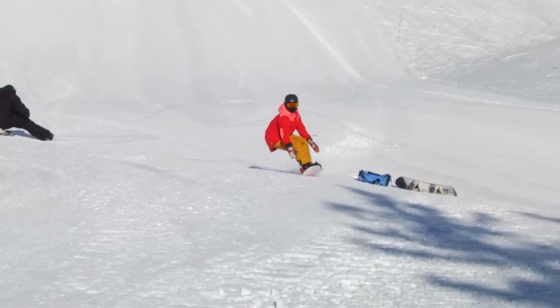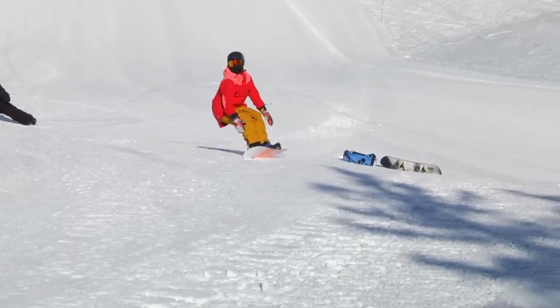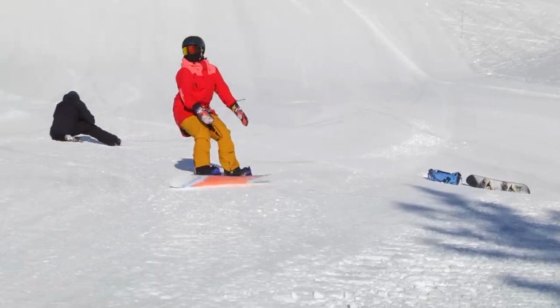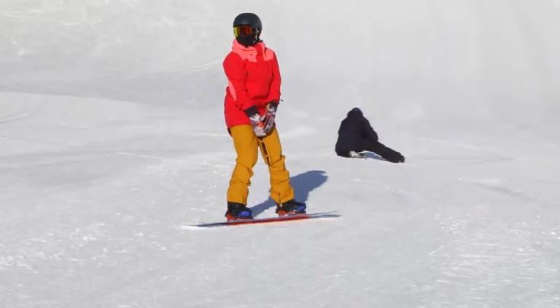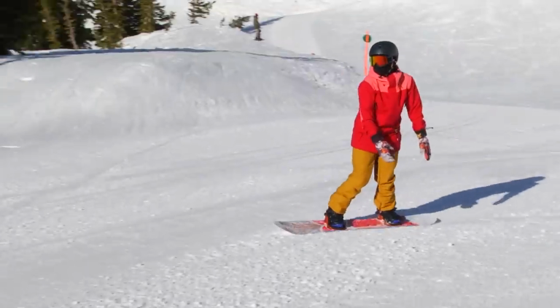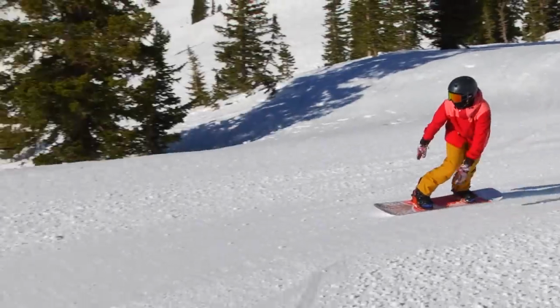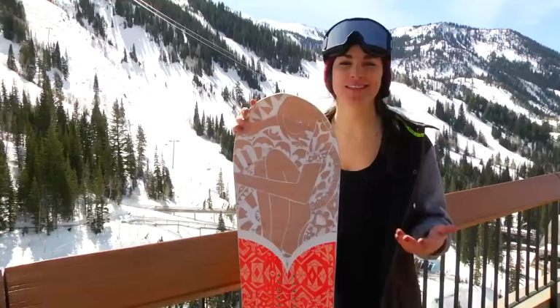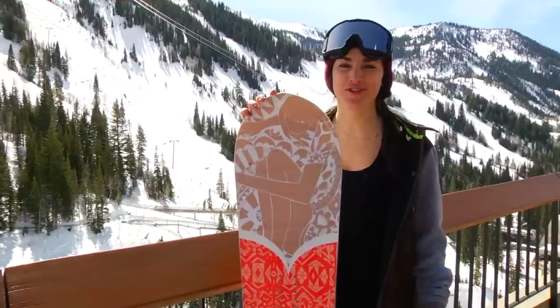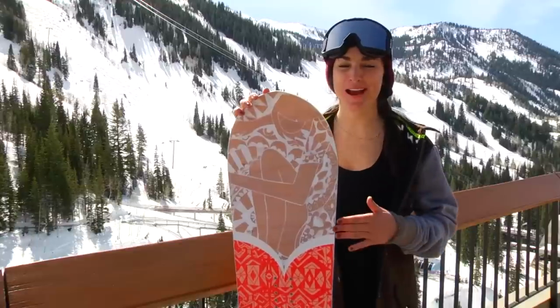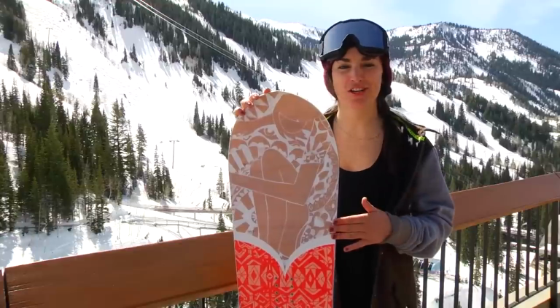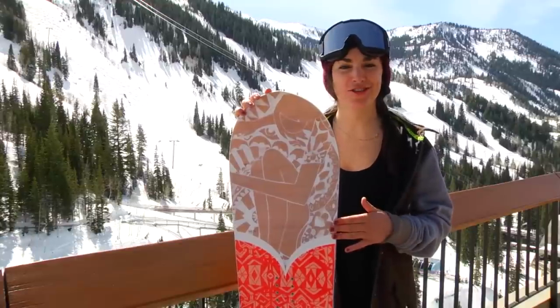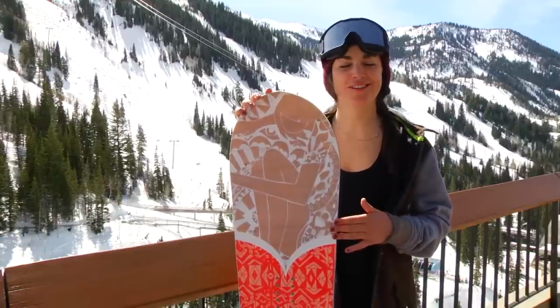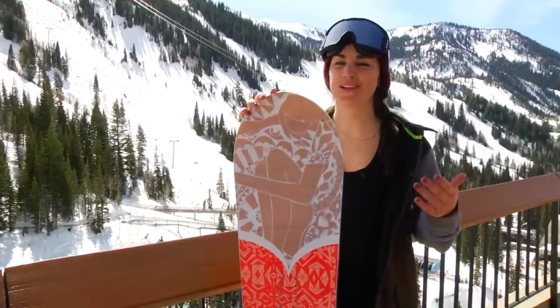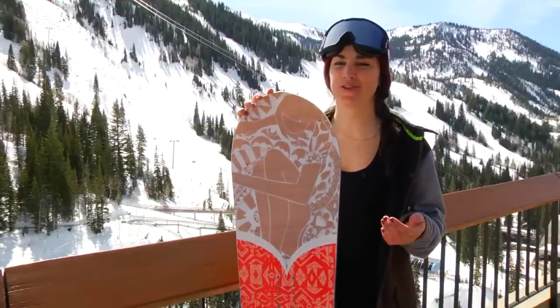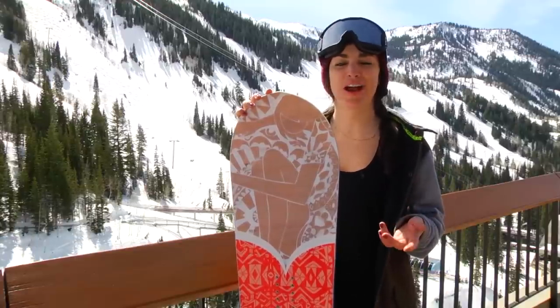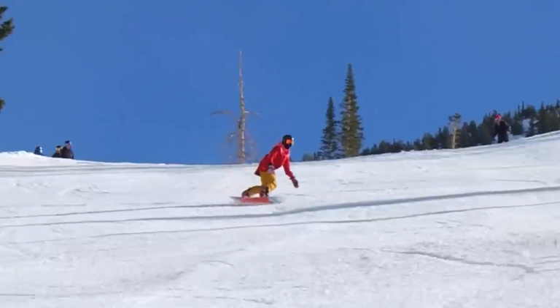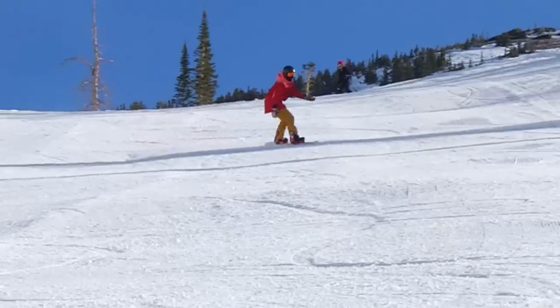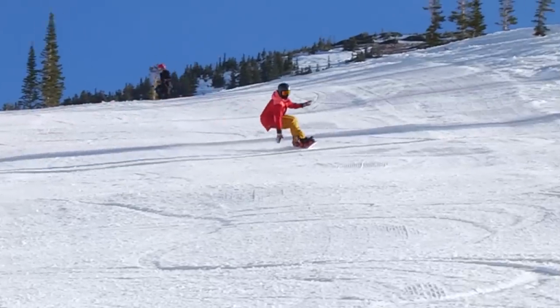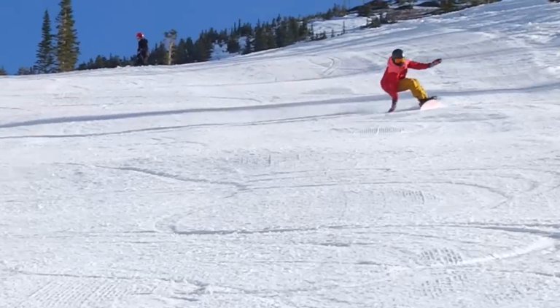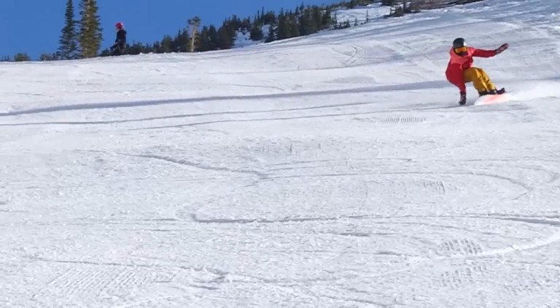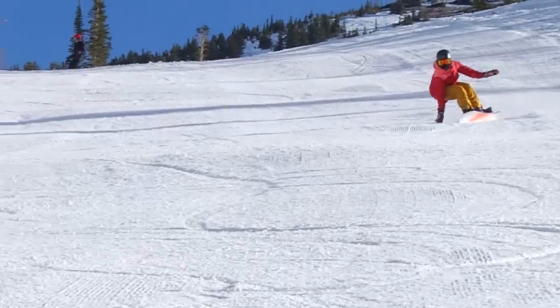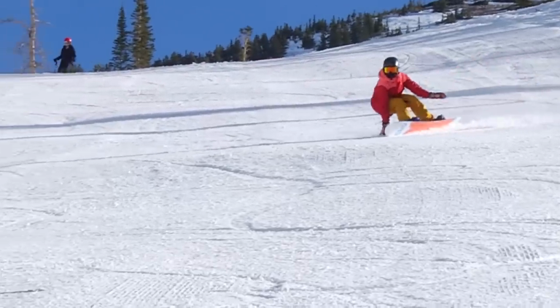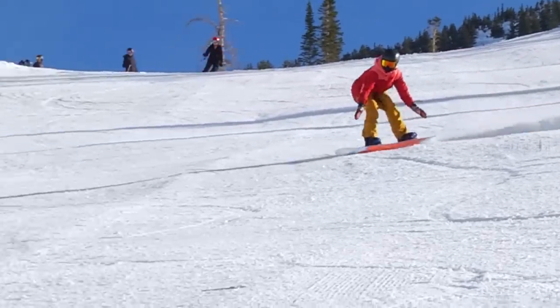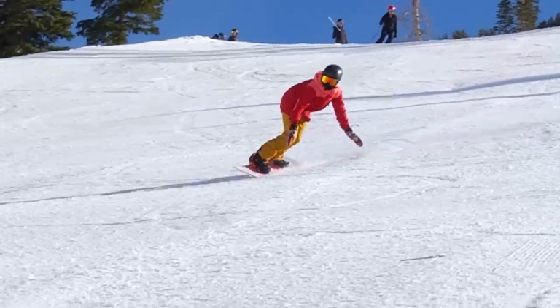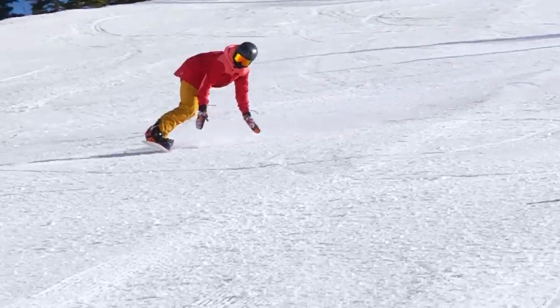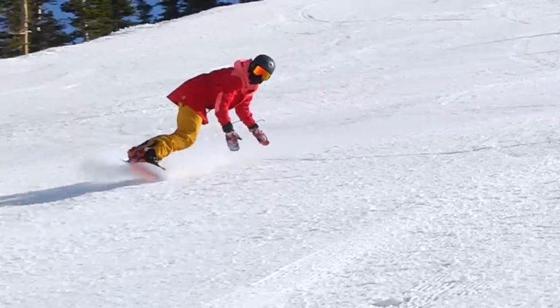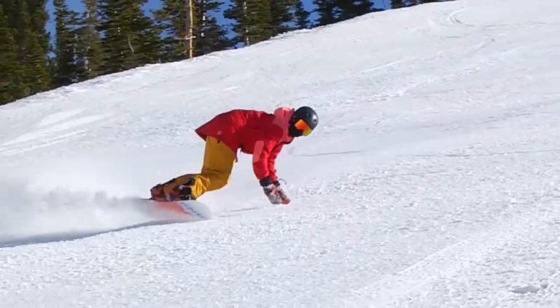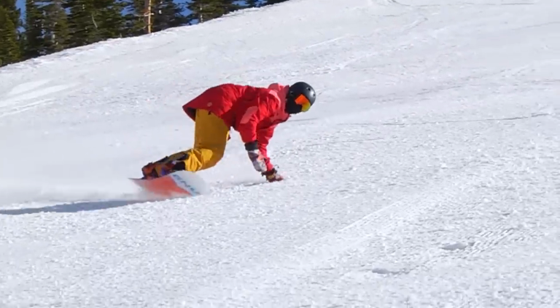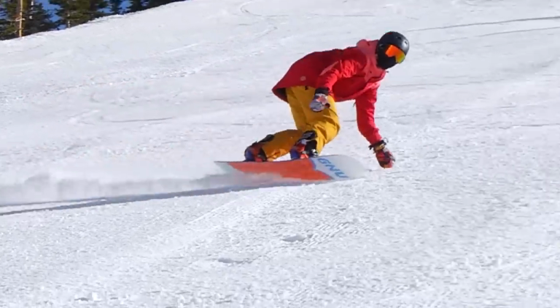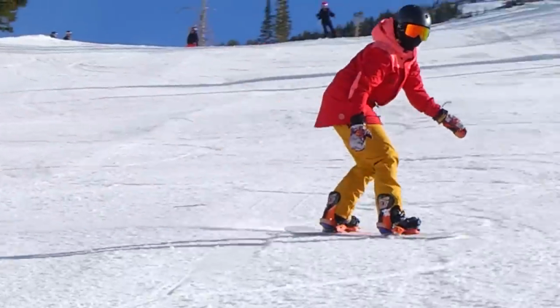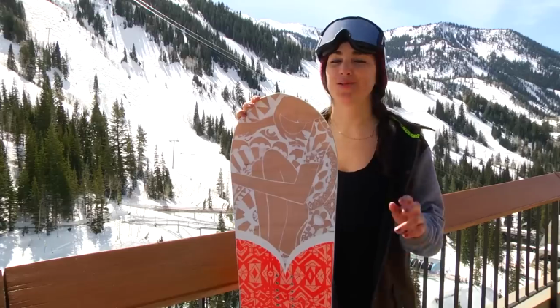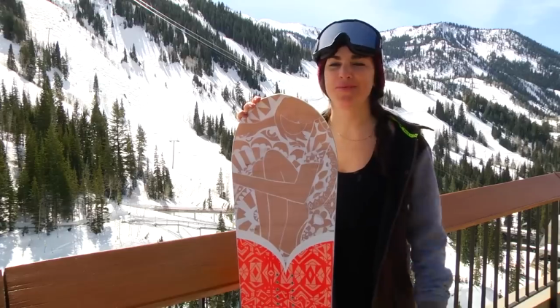As you'd come to expect from Gnu, this Classy features Magnetraction edges, which is really great for edge control and adds added grip. The core of this board is made with light sustainable wood and it's quite poppy.